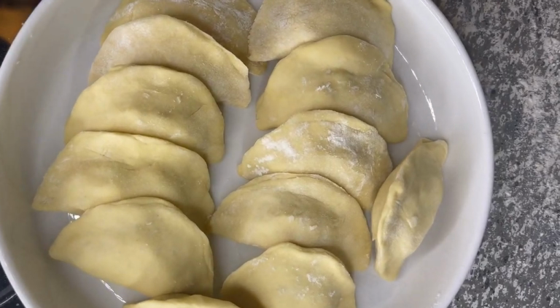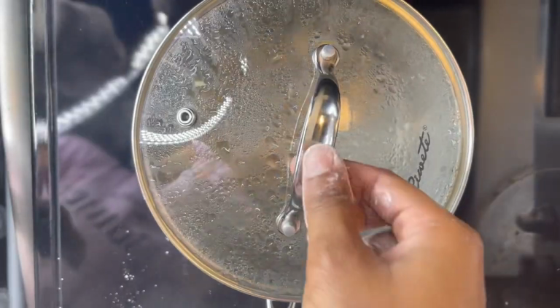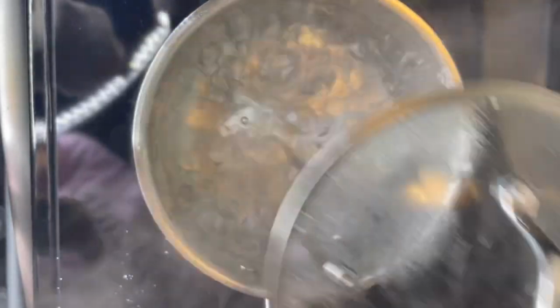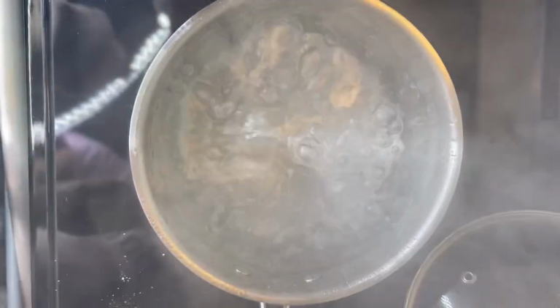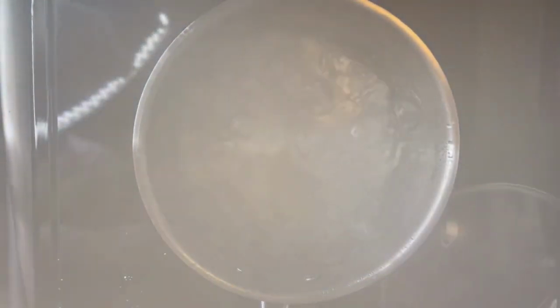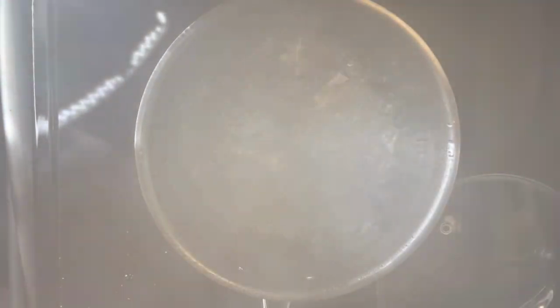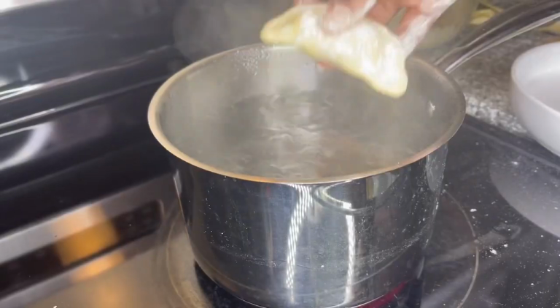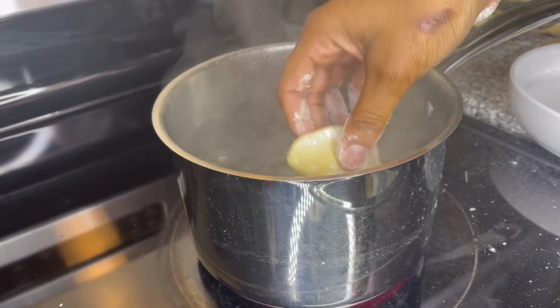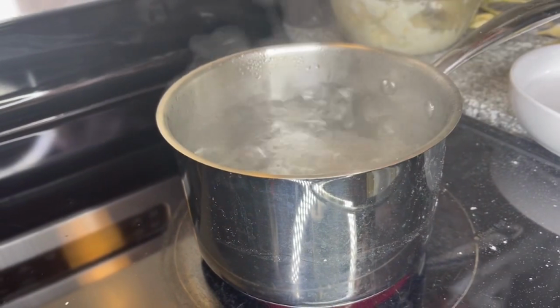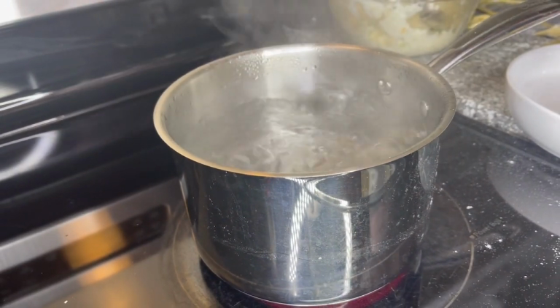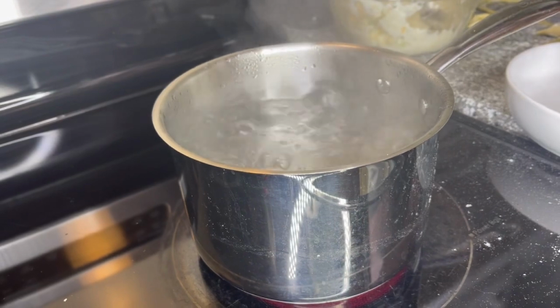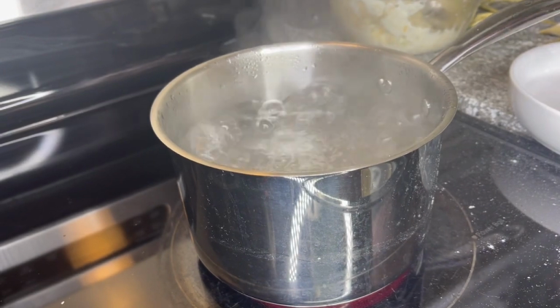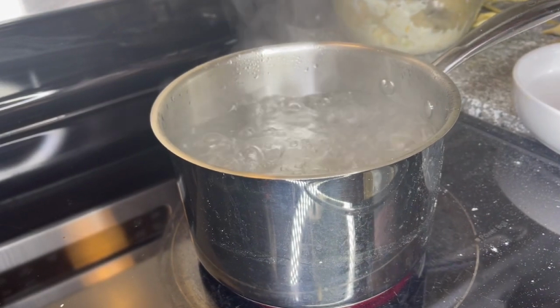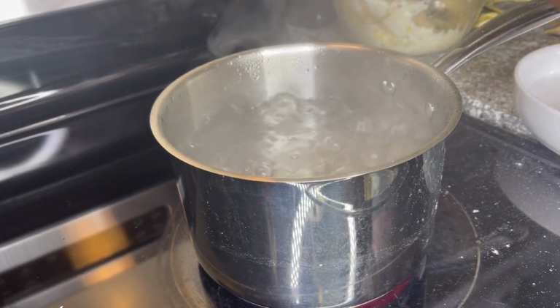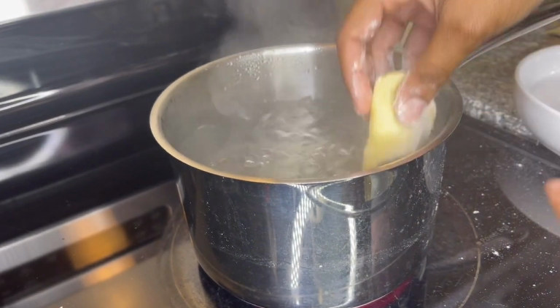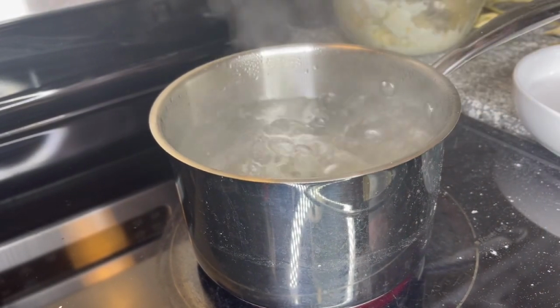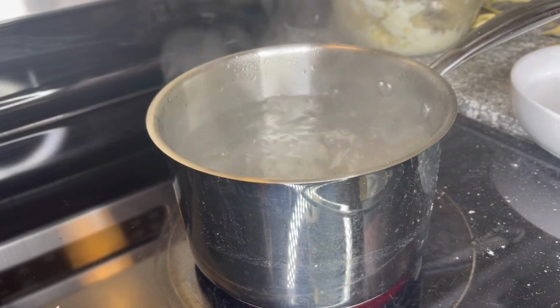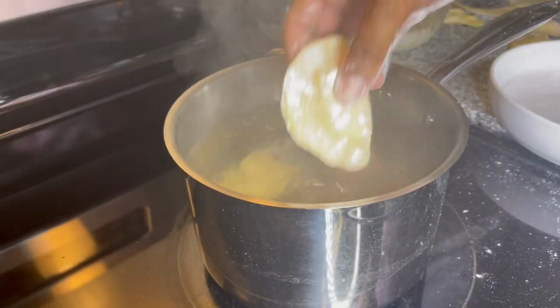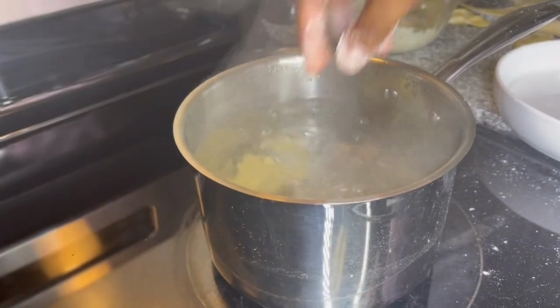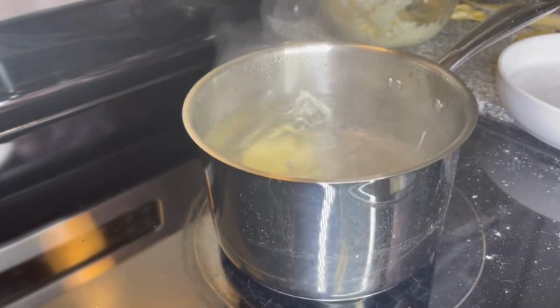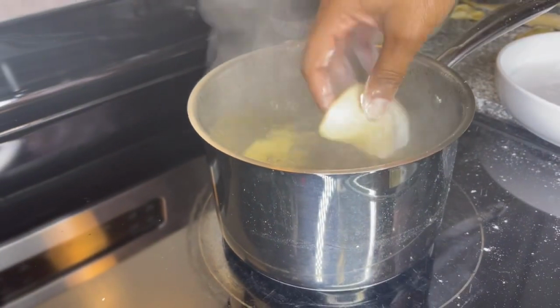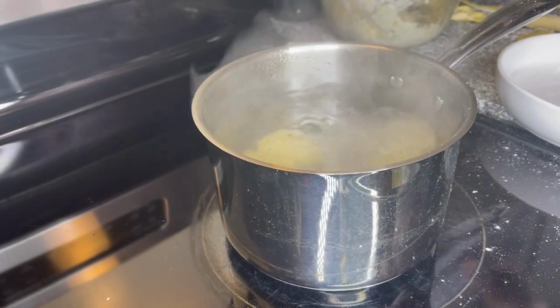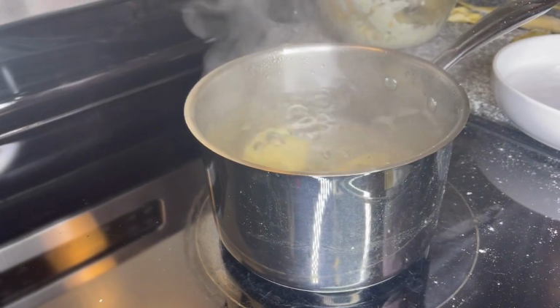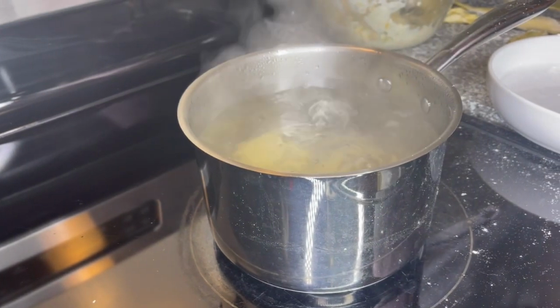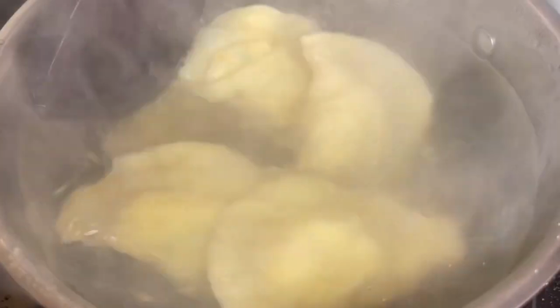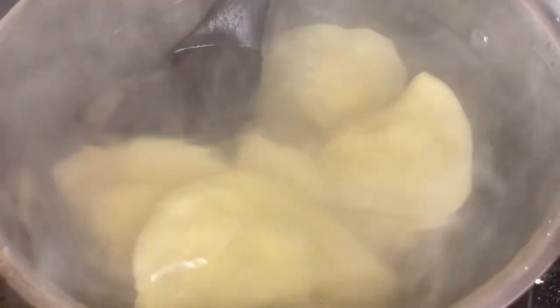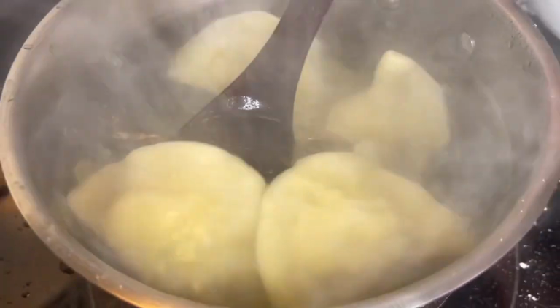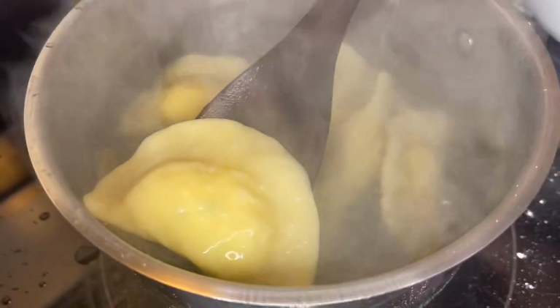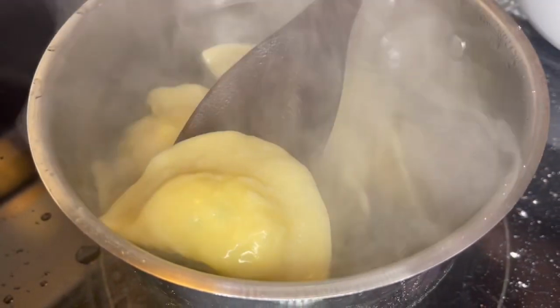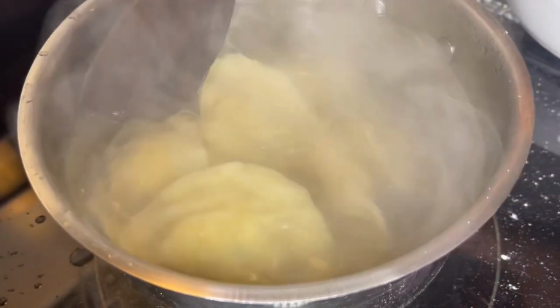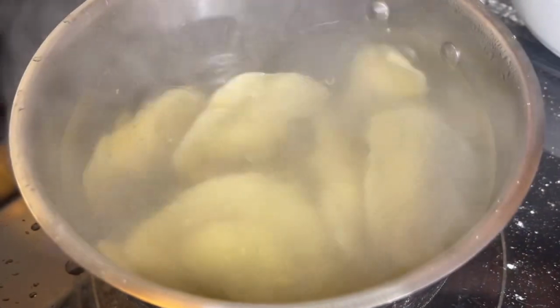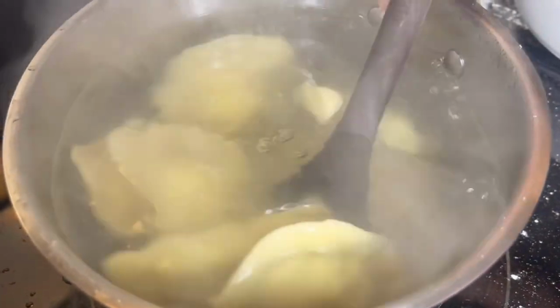After that, put your pierogies in boiling water — yes, boiling water. I was so confused when she did that; I thought you'd fry them, but you boil them first and then fry them. After about three to four minutes, once they start to float to the top, that's how you know they're ready to come out.